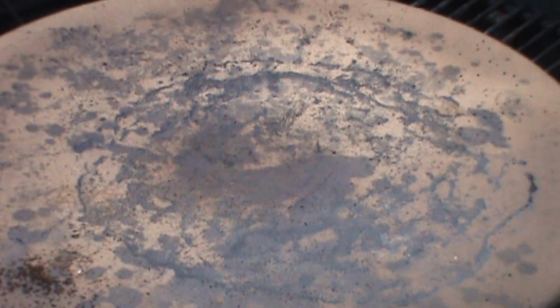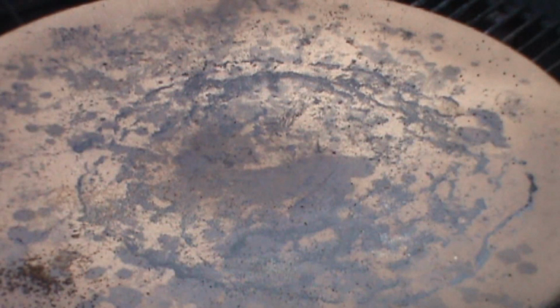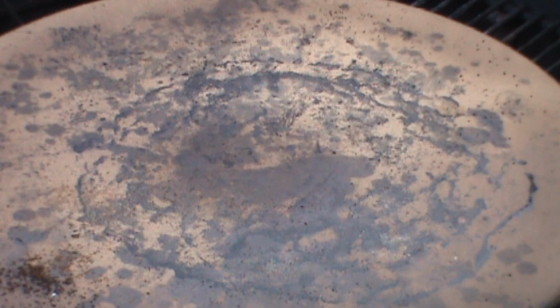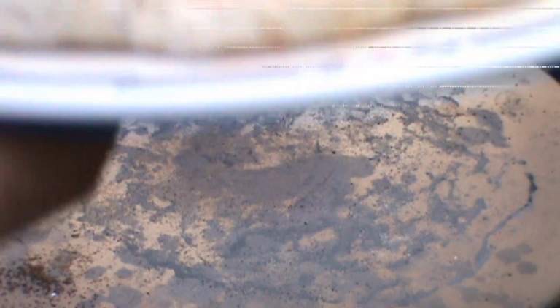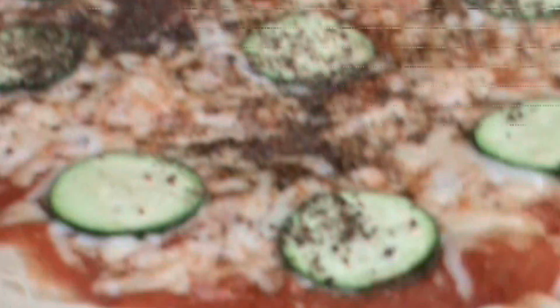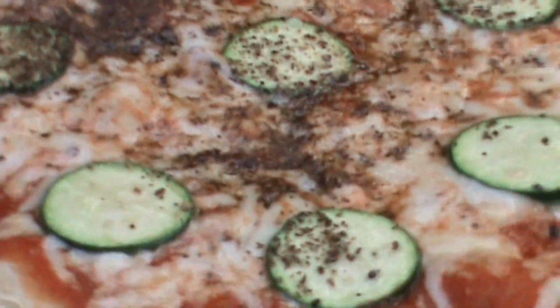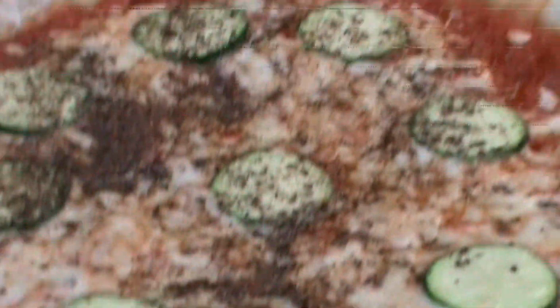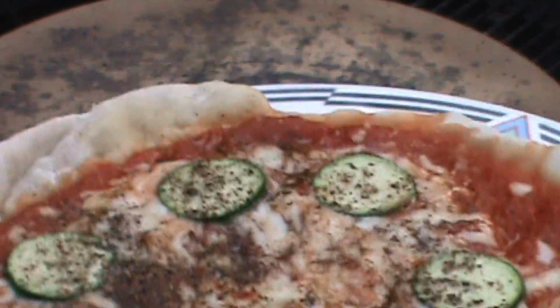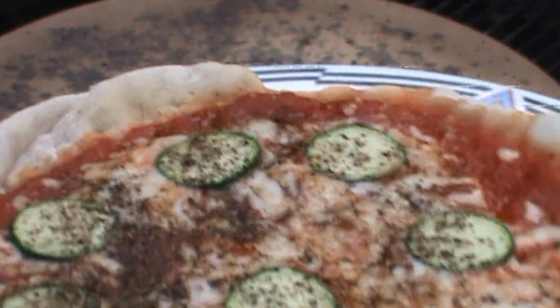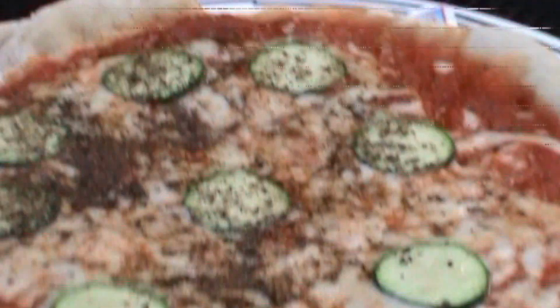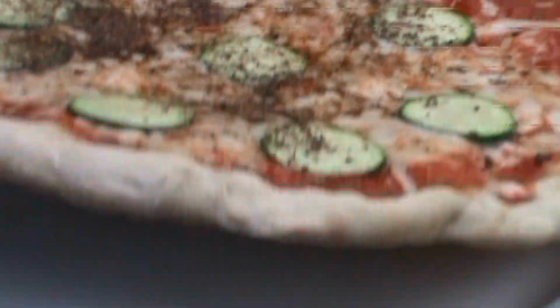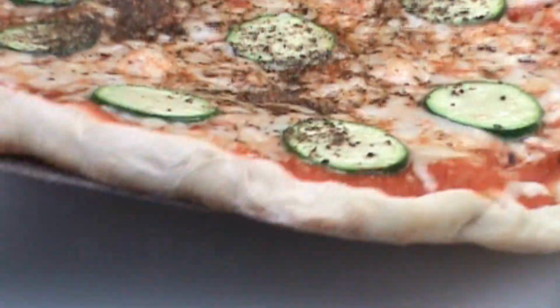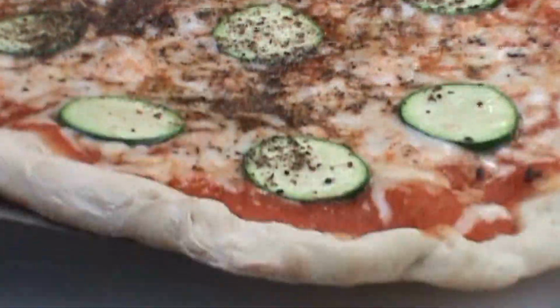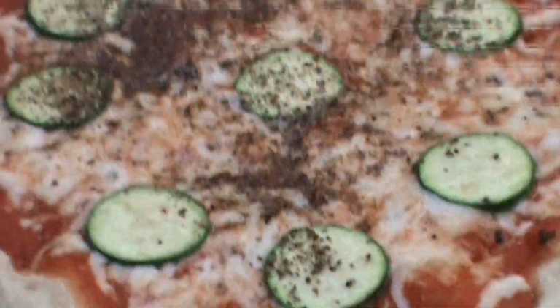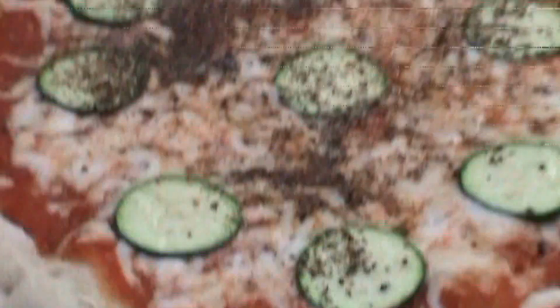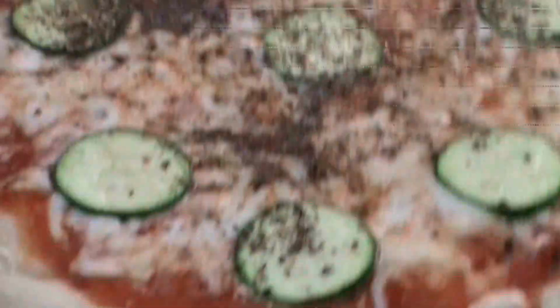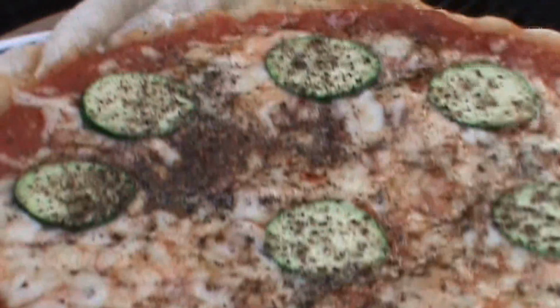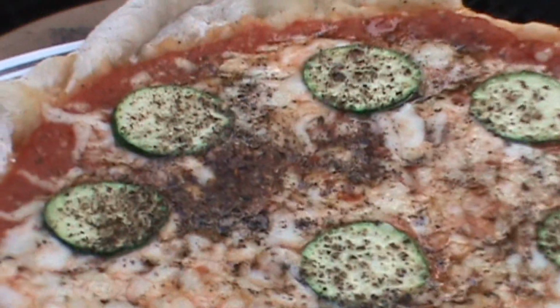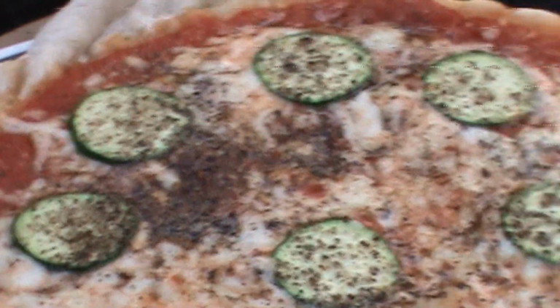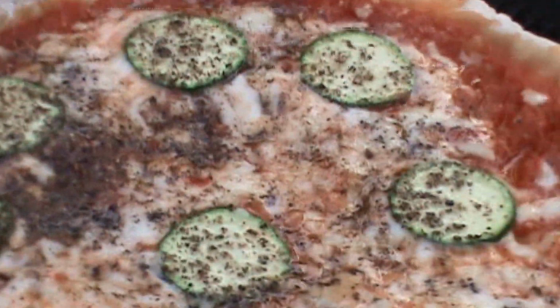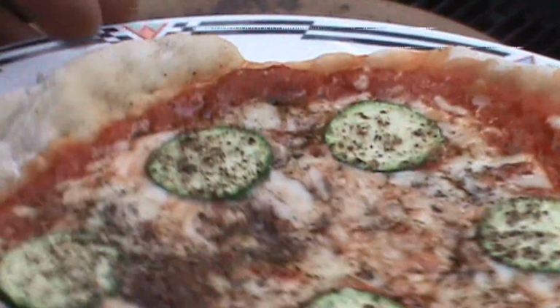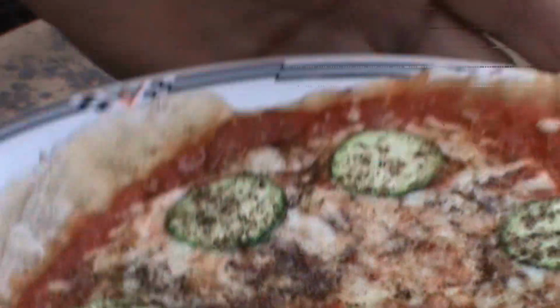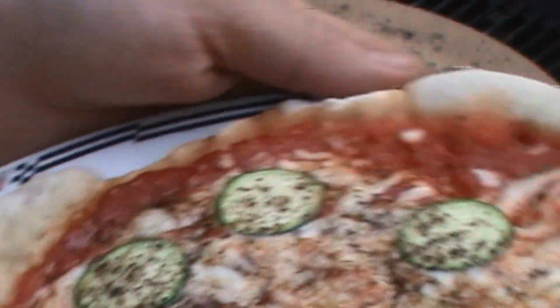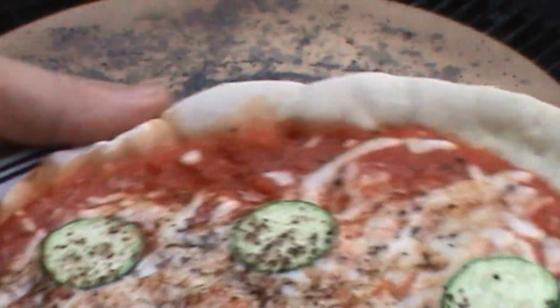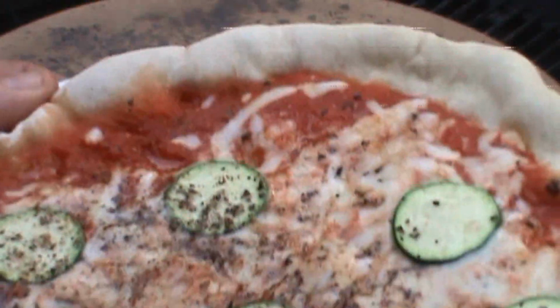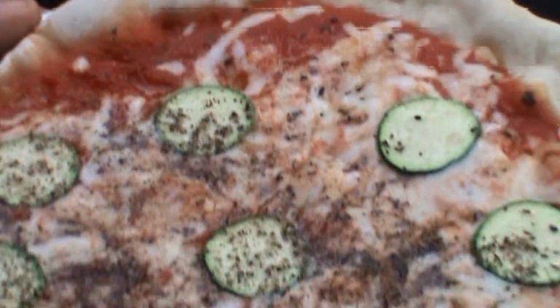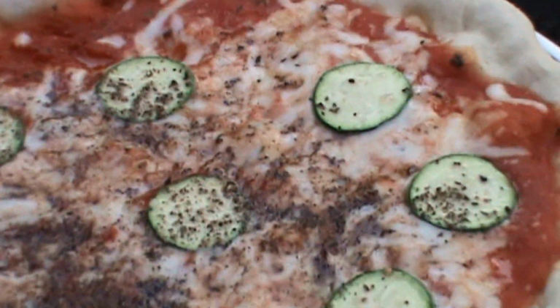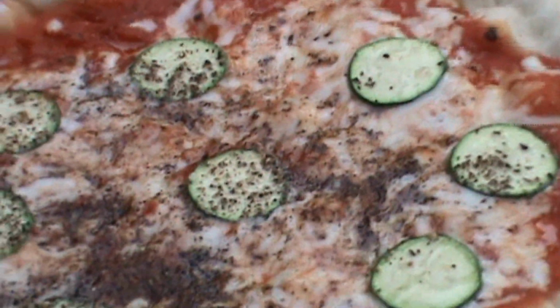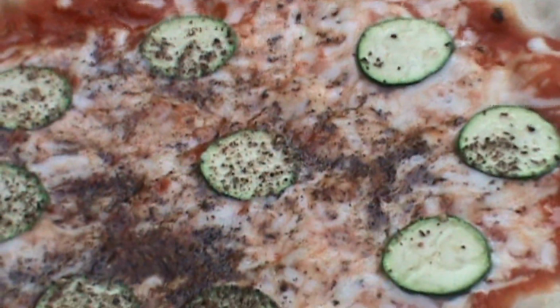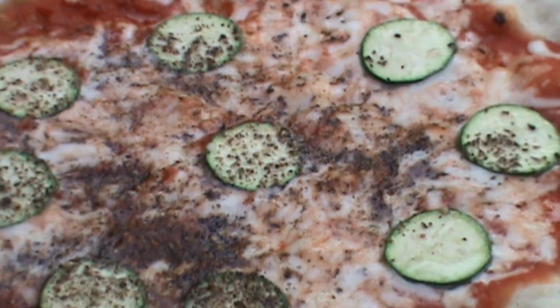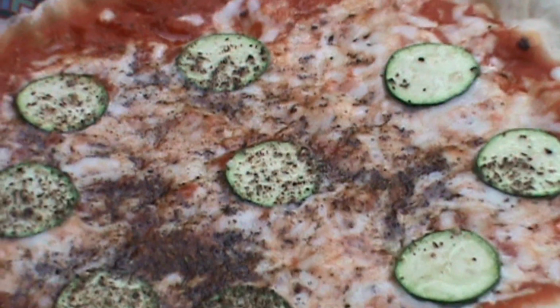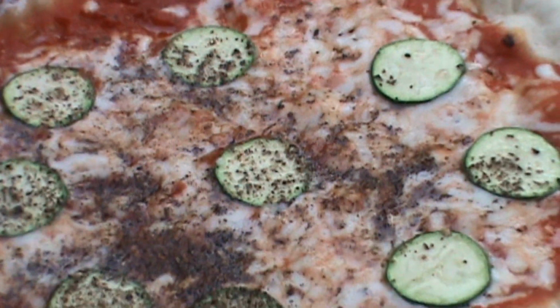You can see it's looking pretty good. I'm going to finish it with a little bit of fresh basil and oregano.